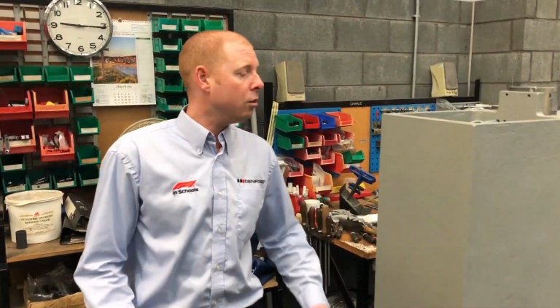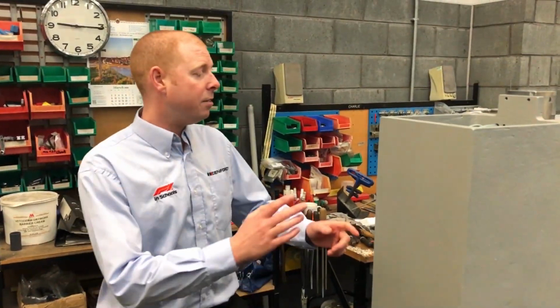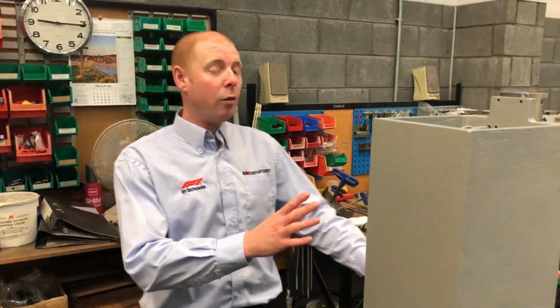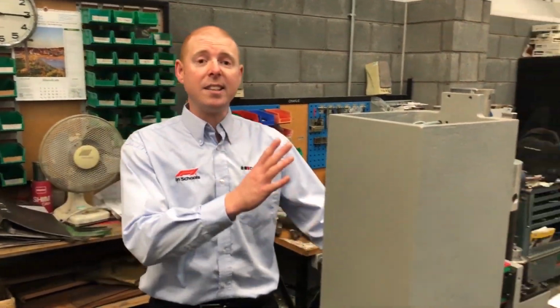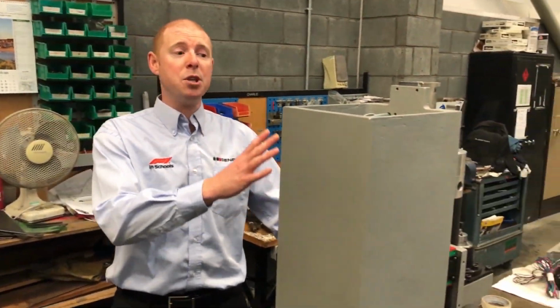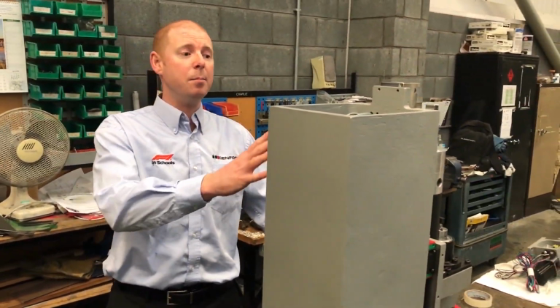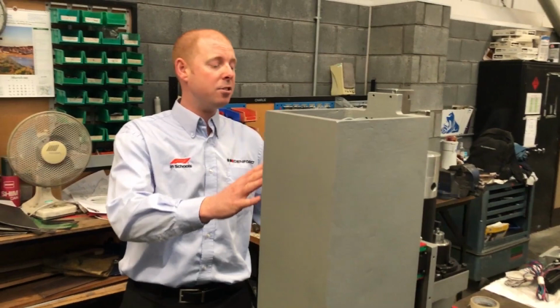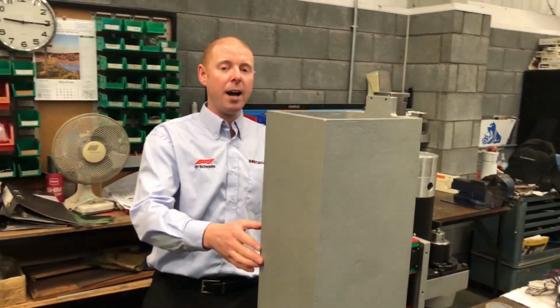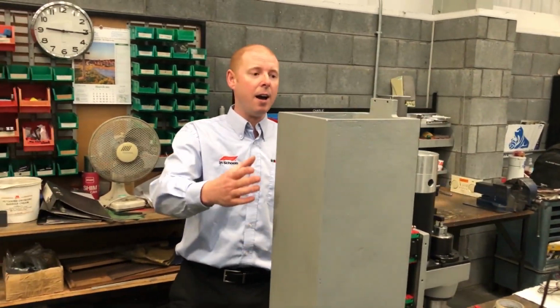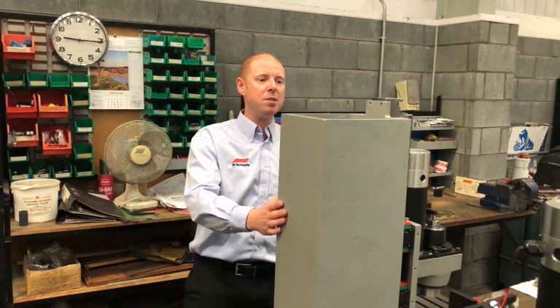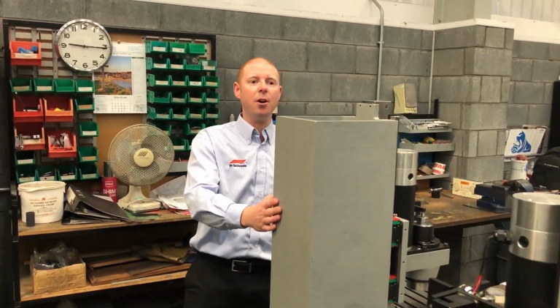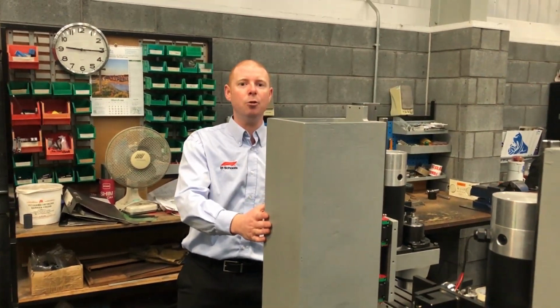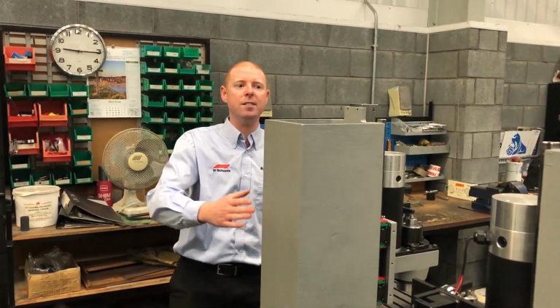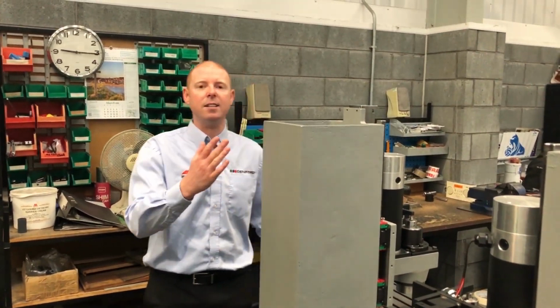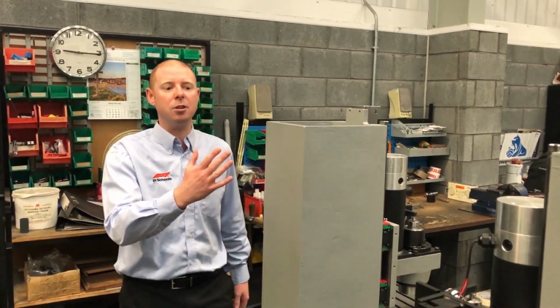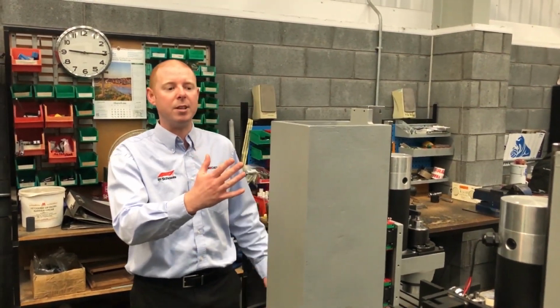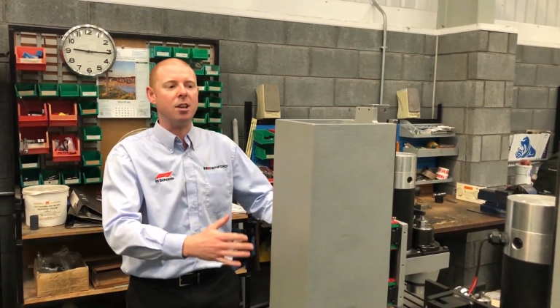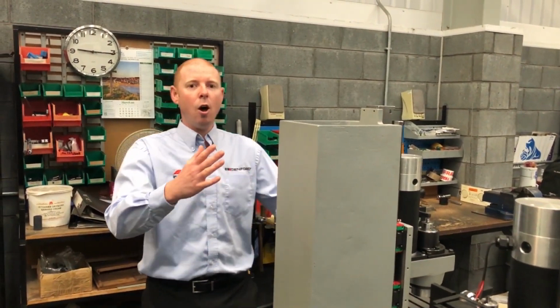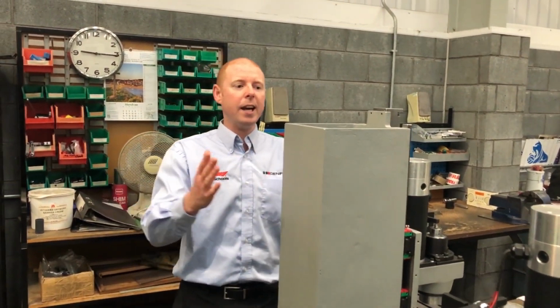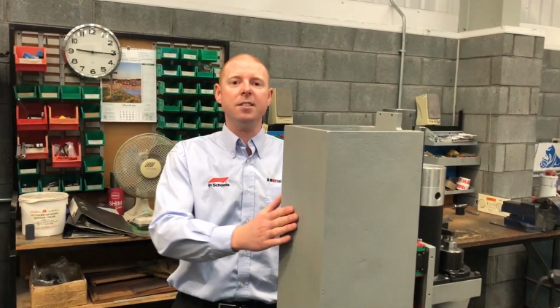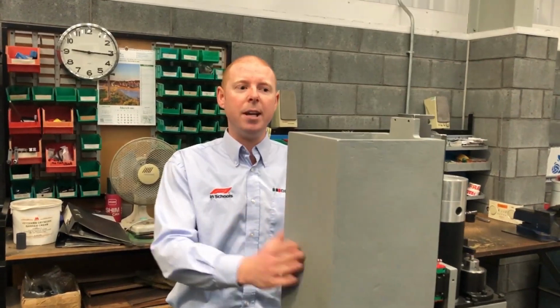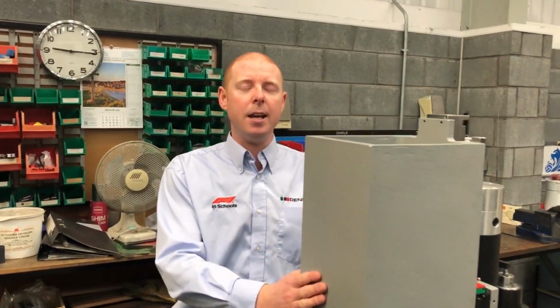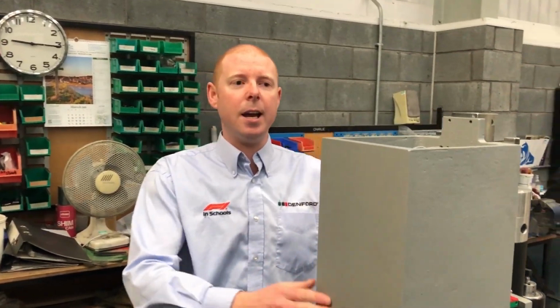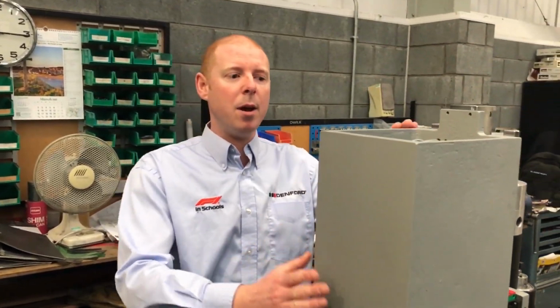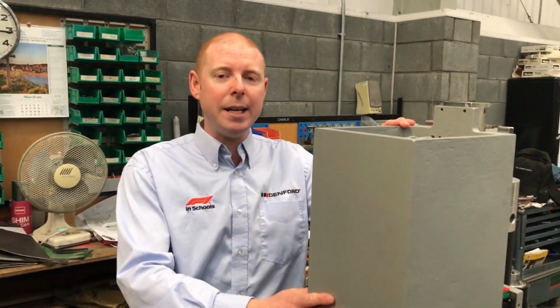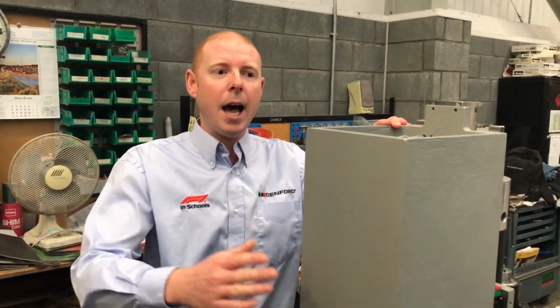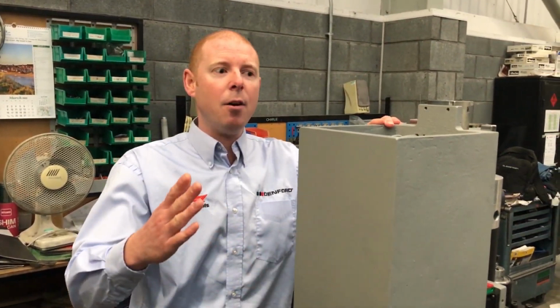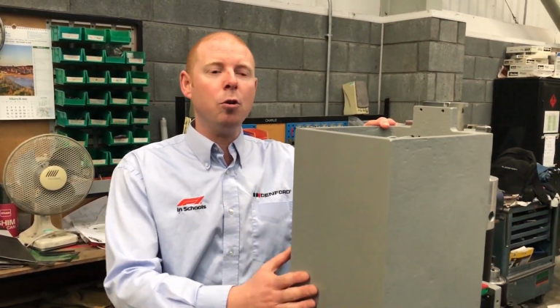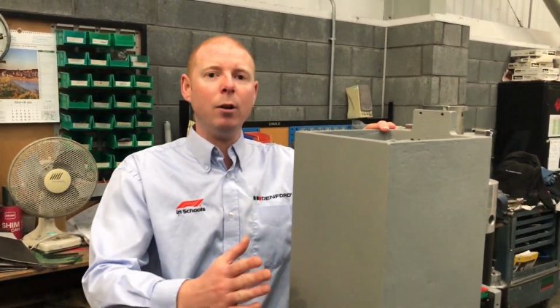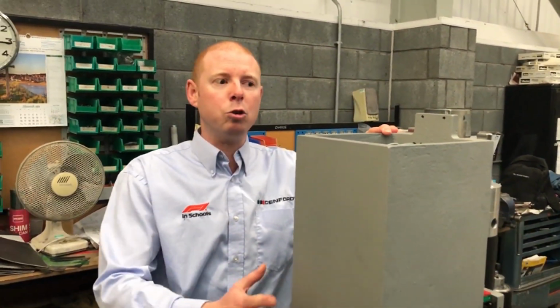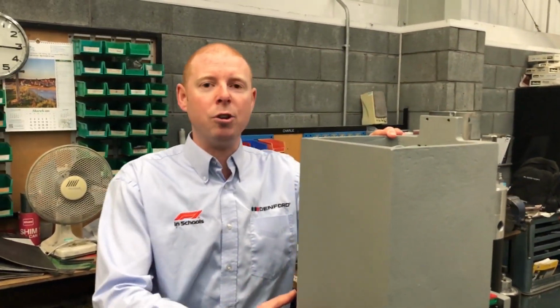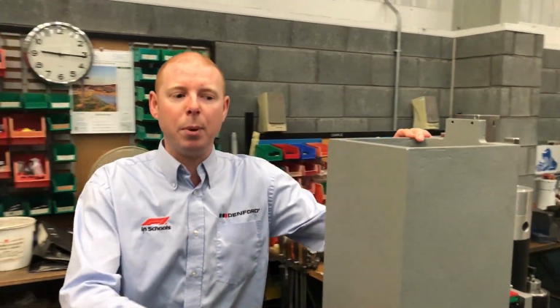This is where all the cast iron machines are made. We have our BMC 1300s and our Turn 270s. All the castings are made in Britain and they're all done by local subcontract companies.